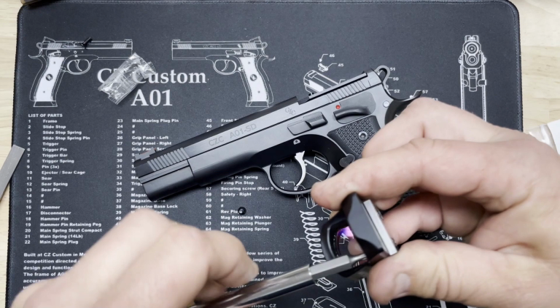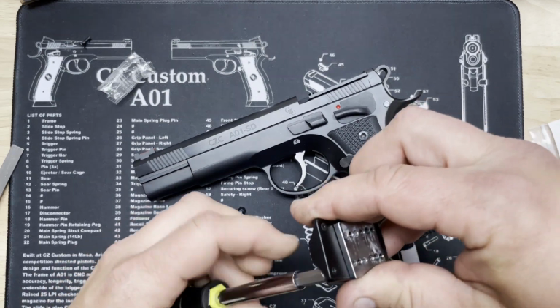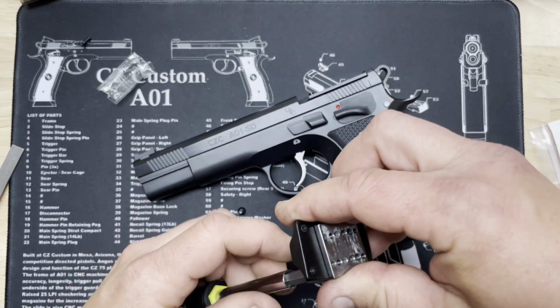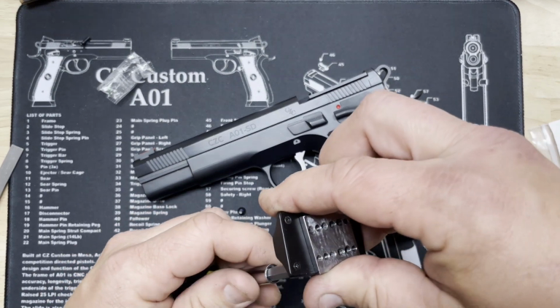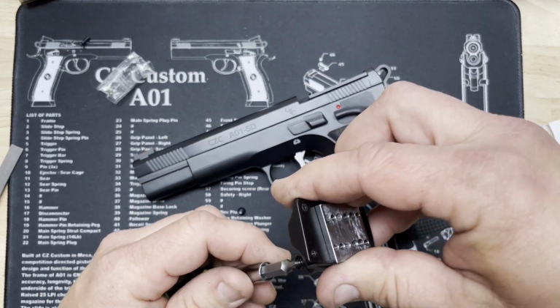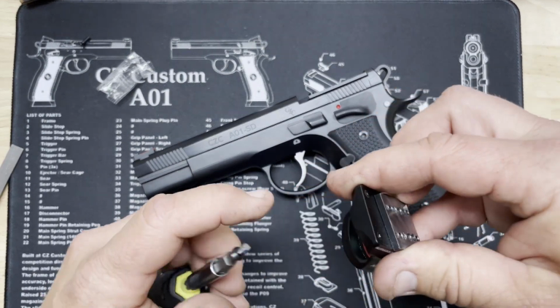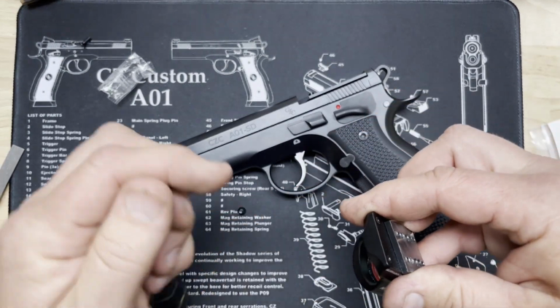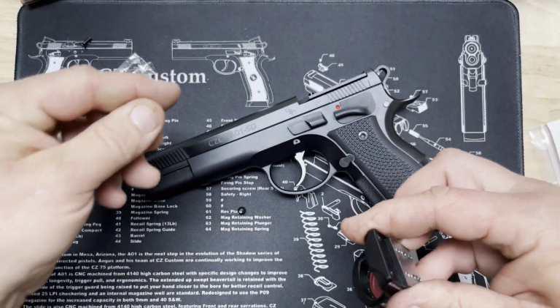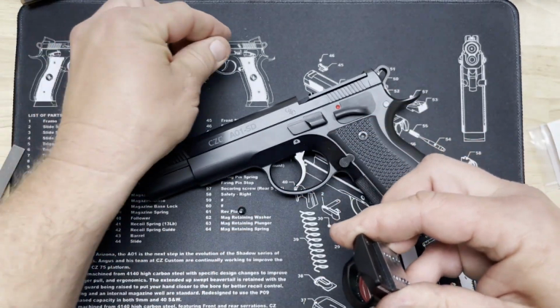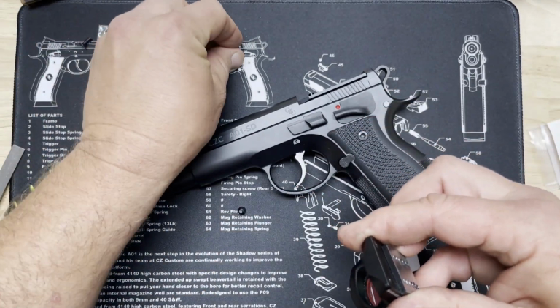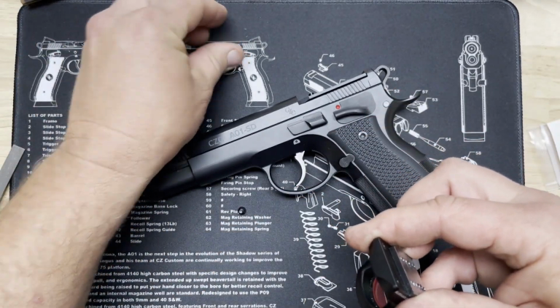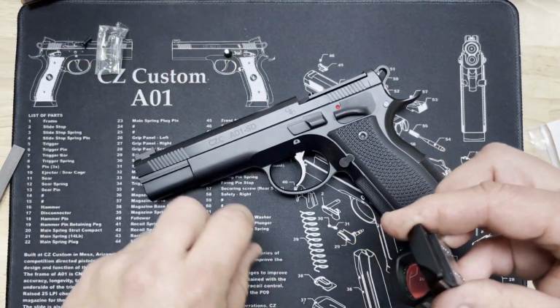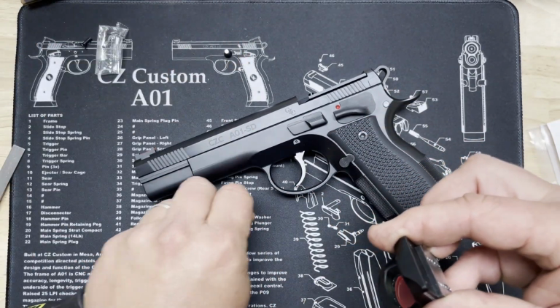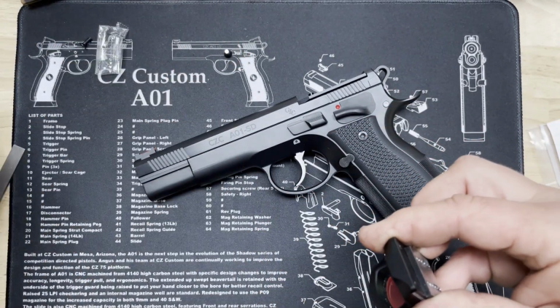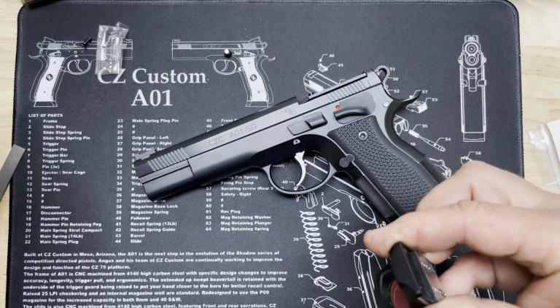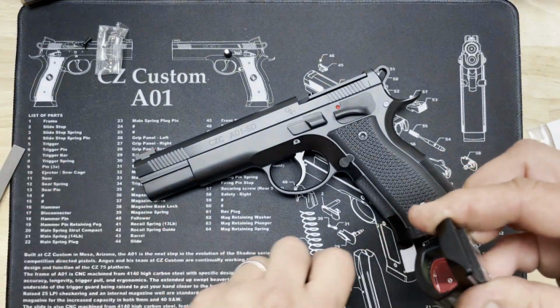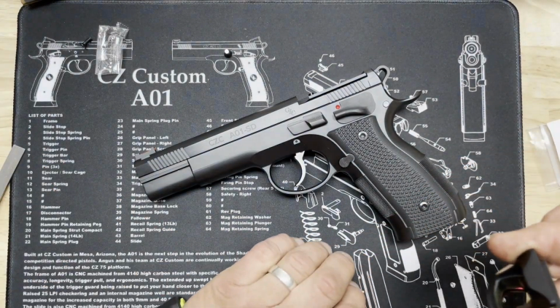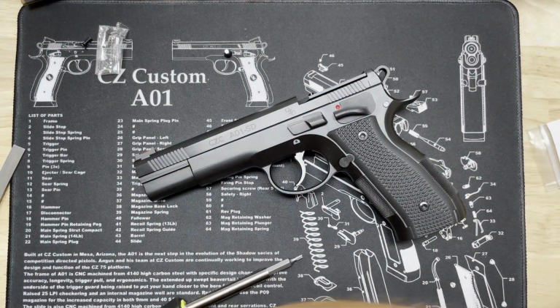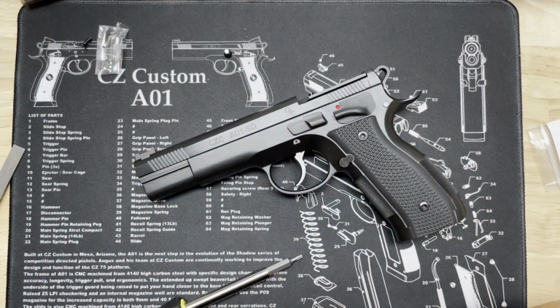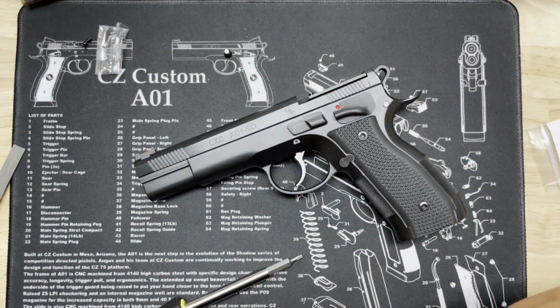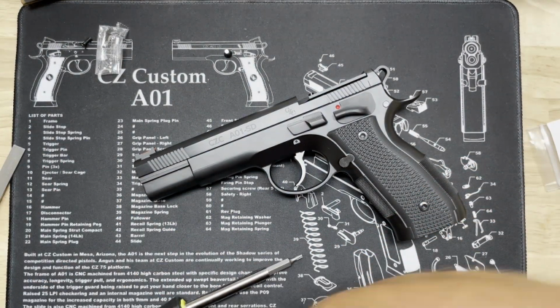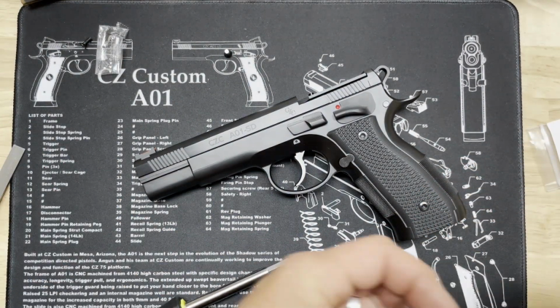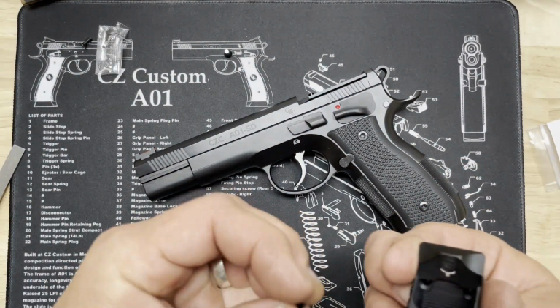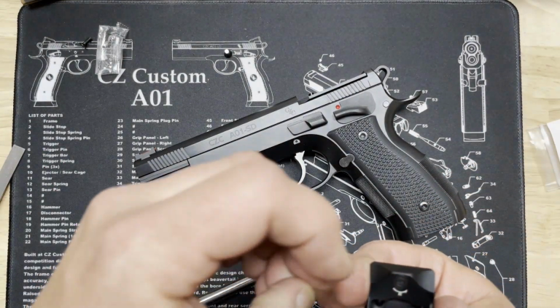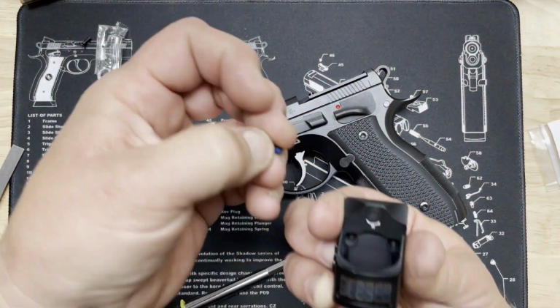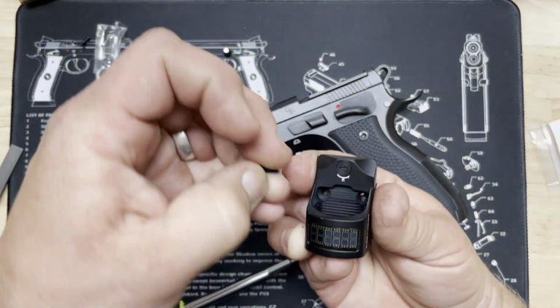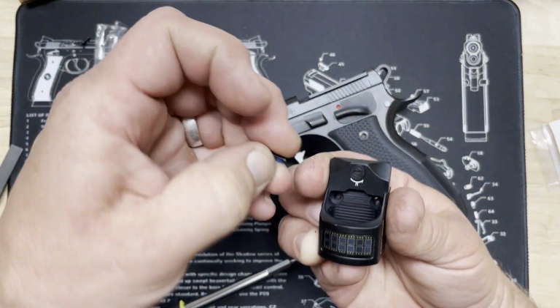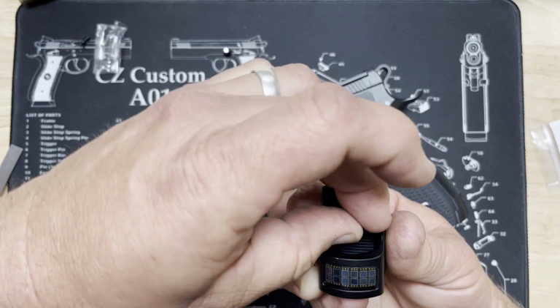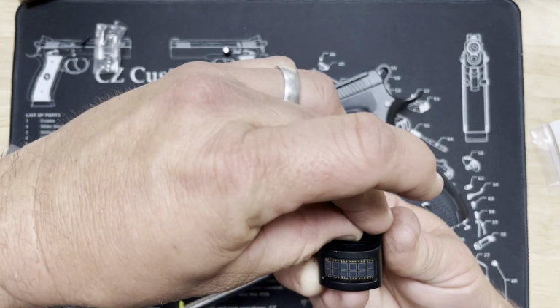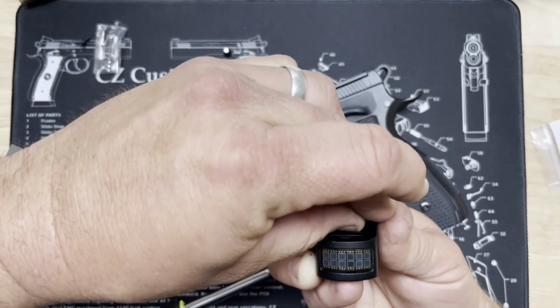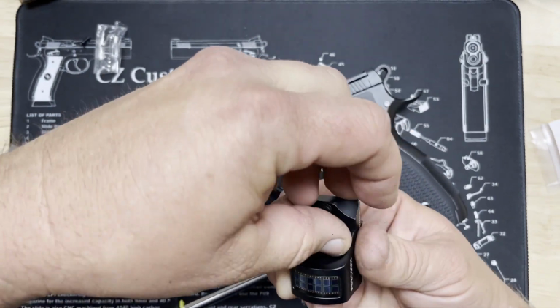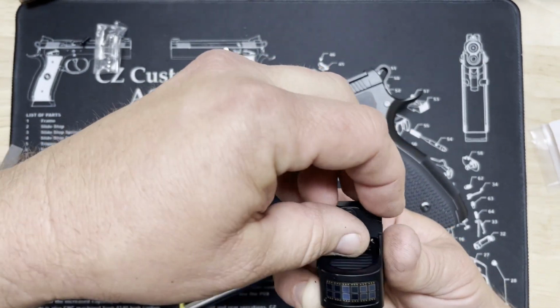Set this screw right over here and we'll put in the other one I pre-cut.